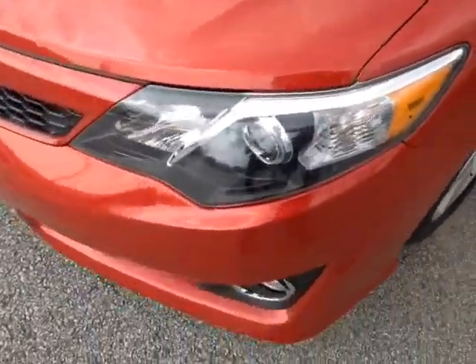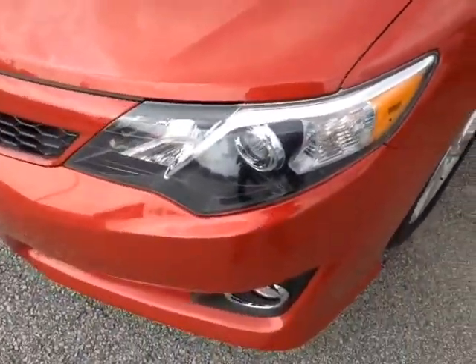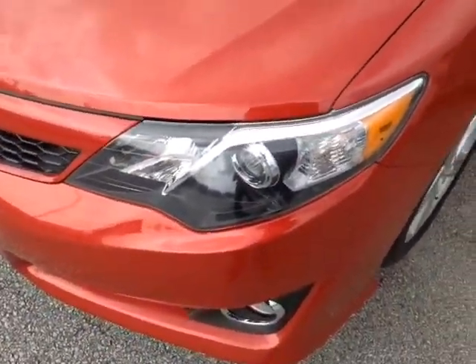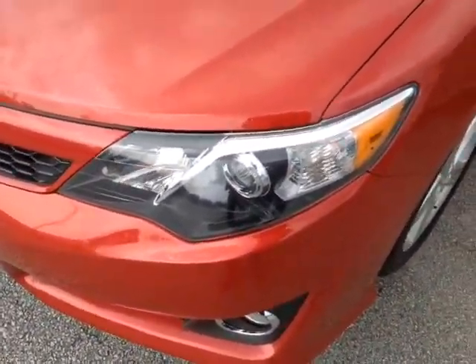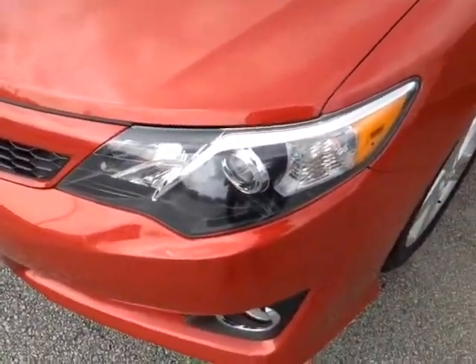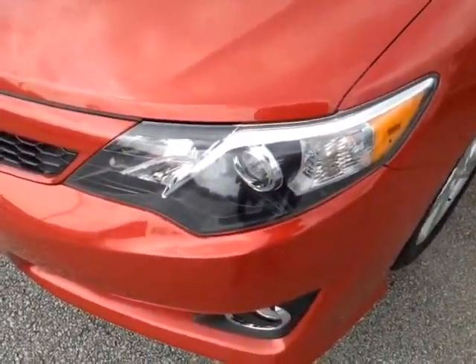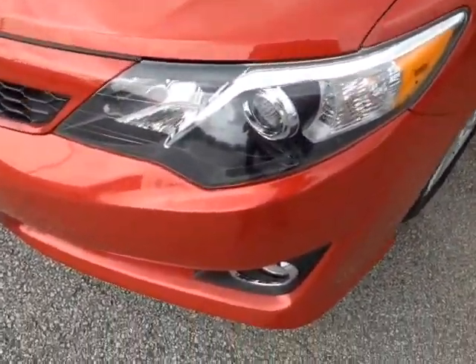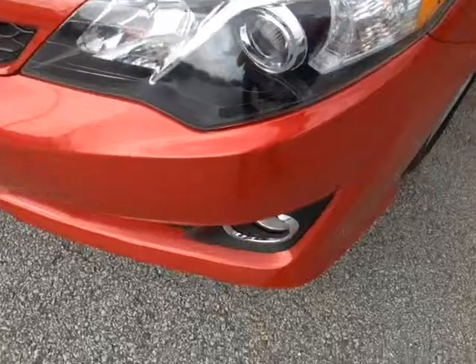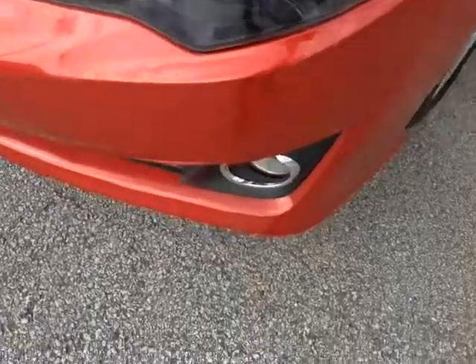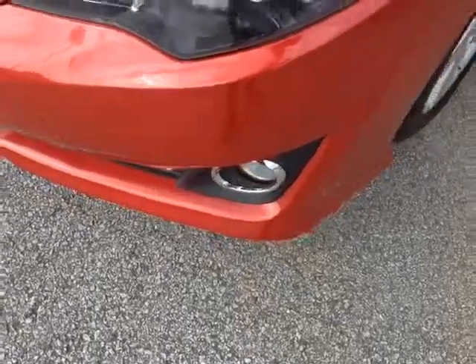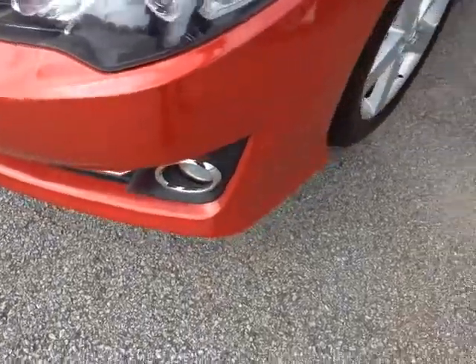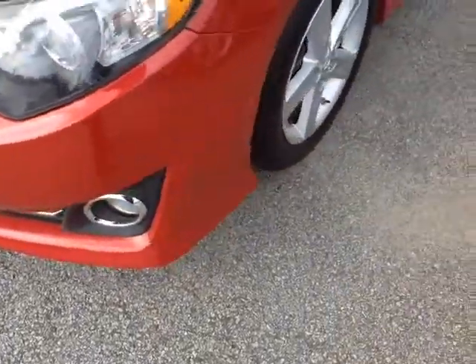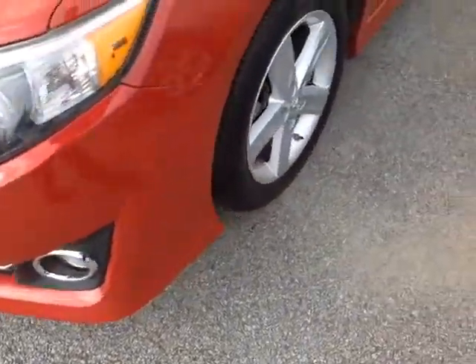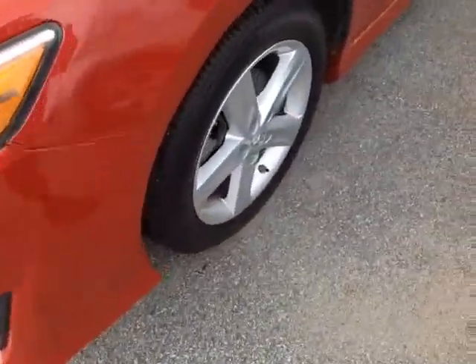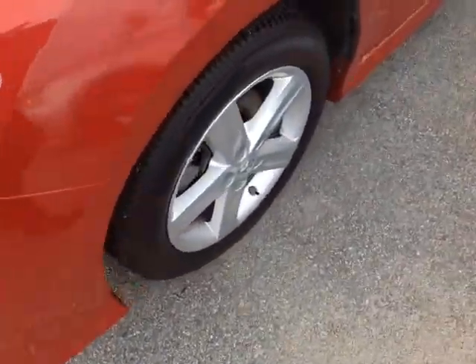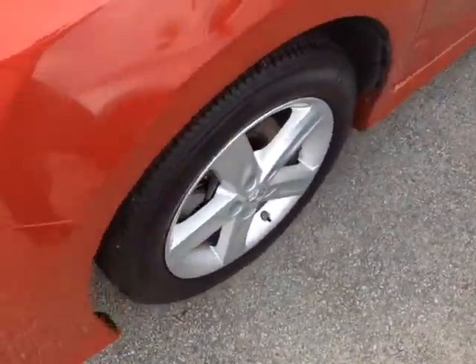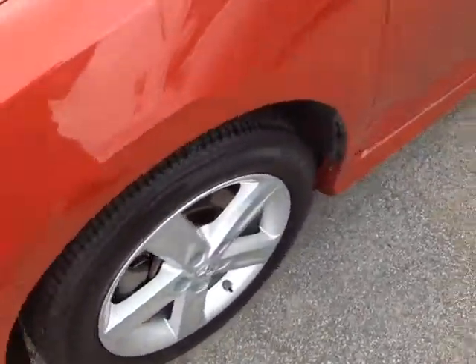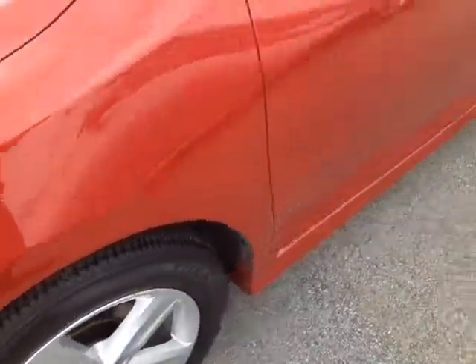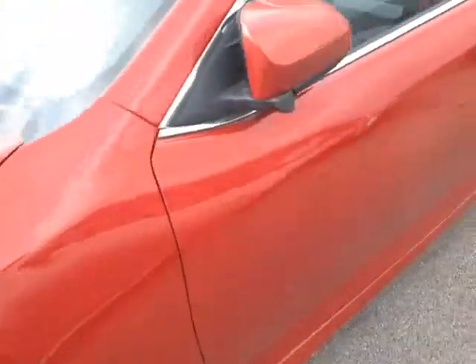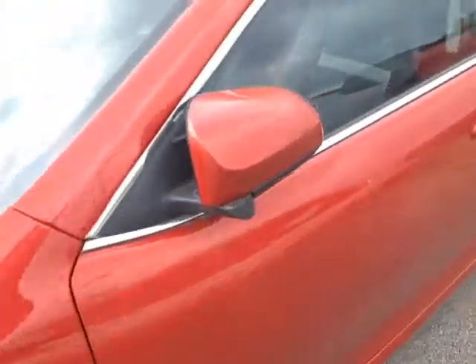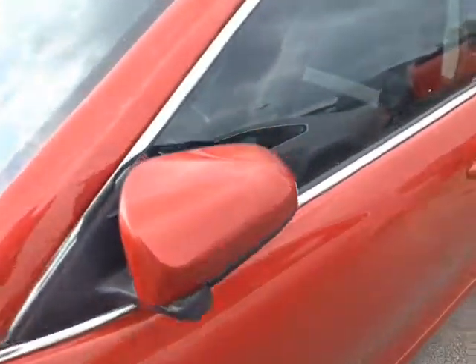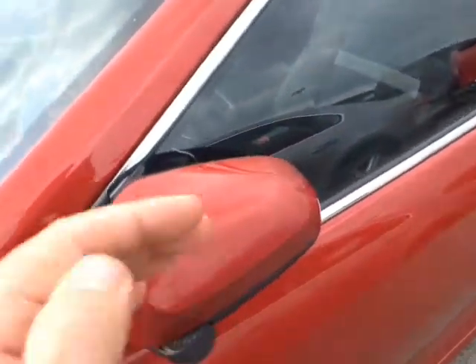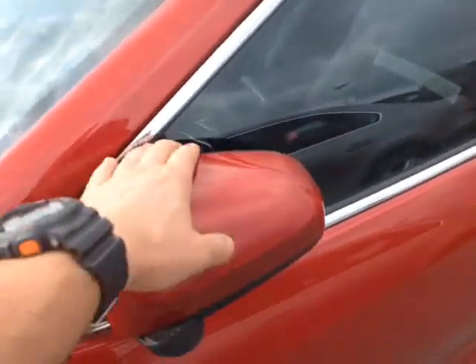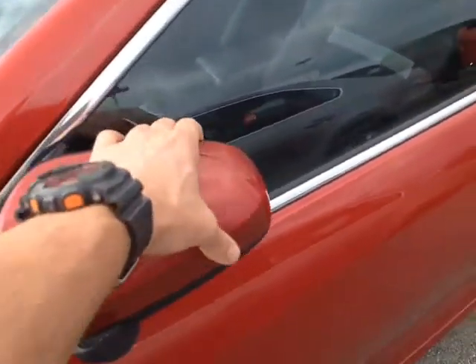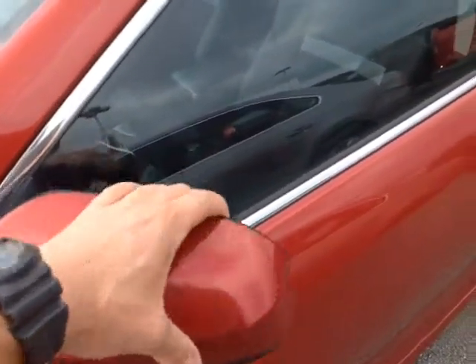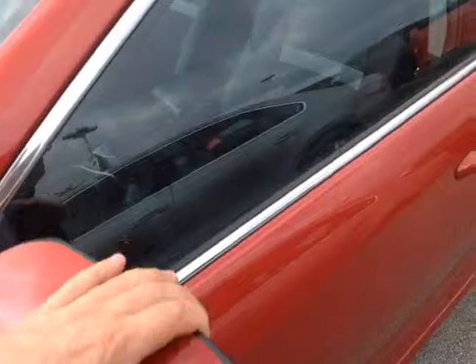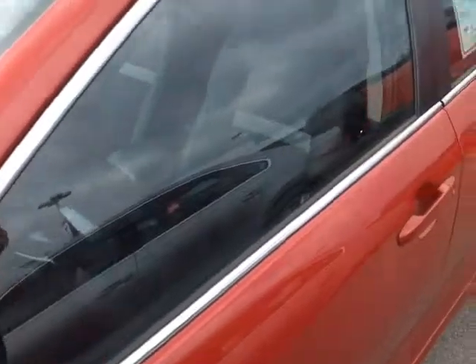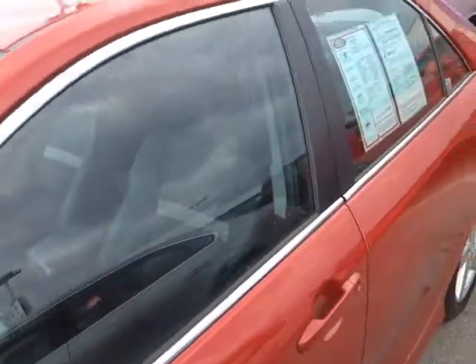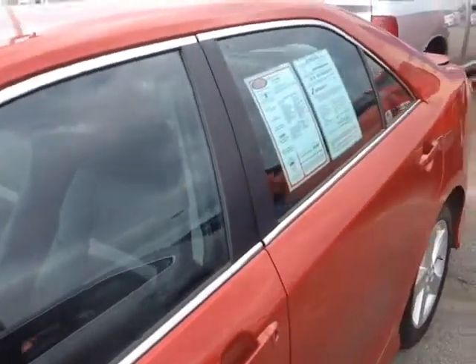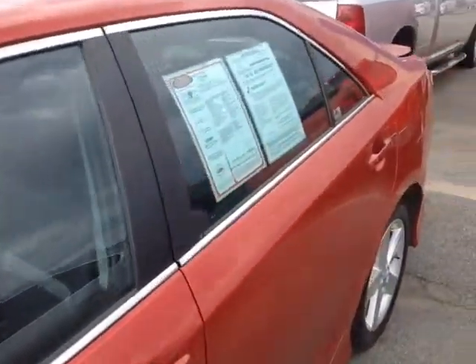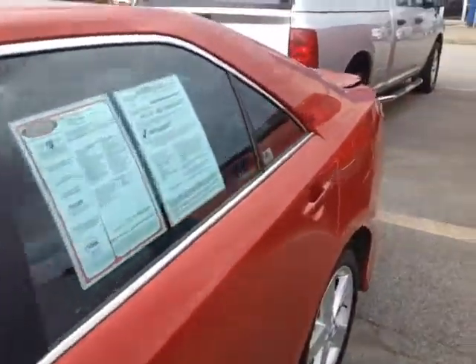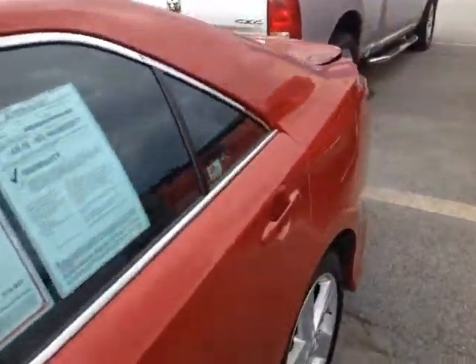You got these halogen headlamps with projector beams, fog lights, 17-inch alloys, four-wheel disc brakes, keyless entry, and fold-away side view mirrors, all standard here.